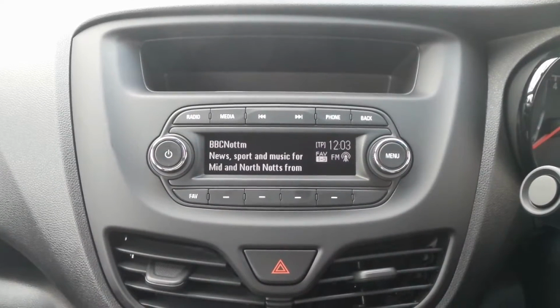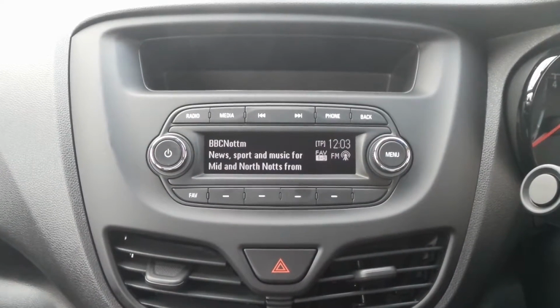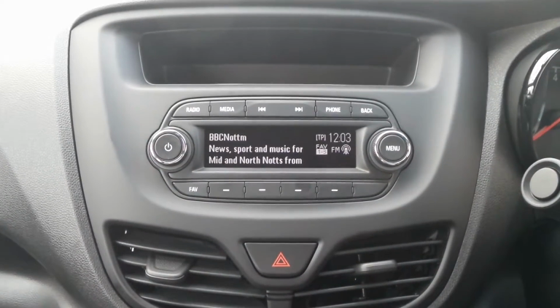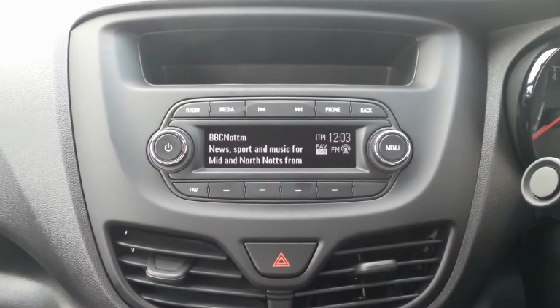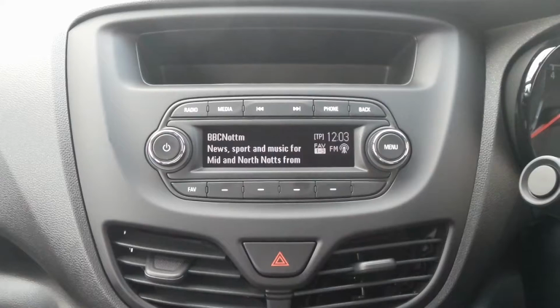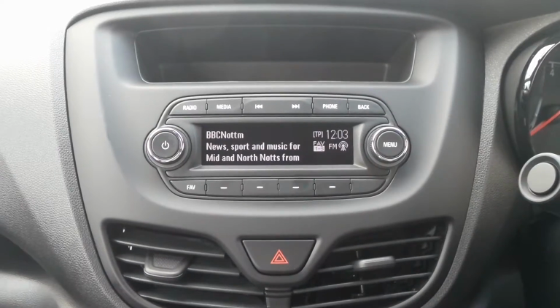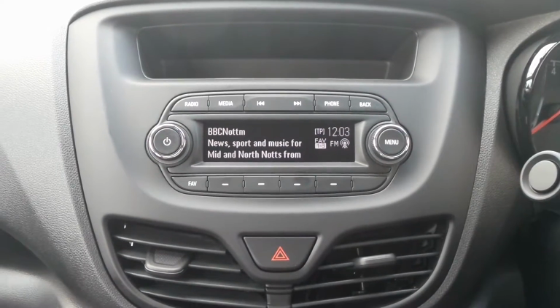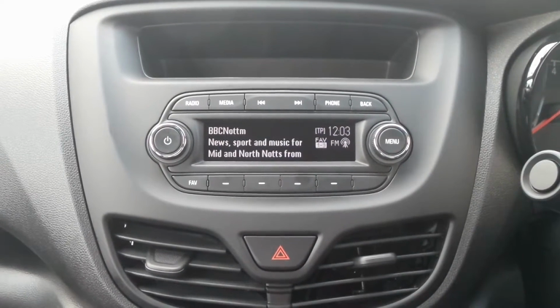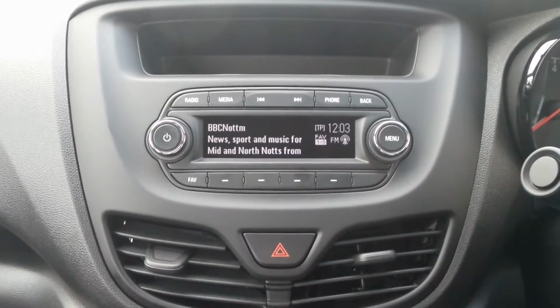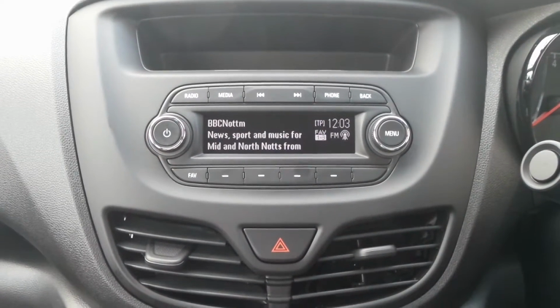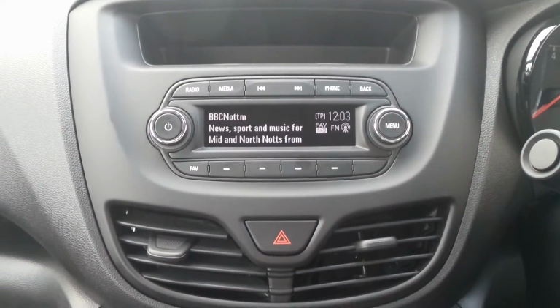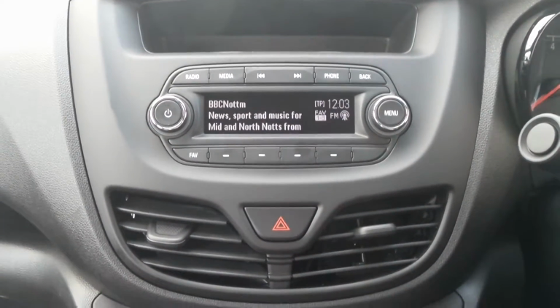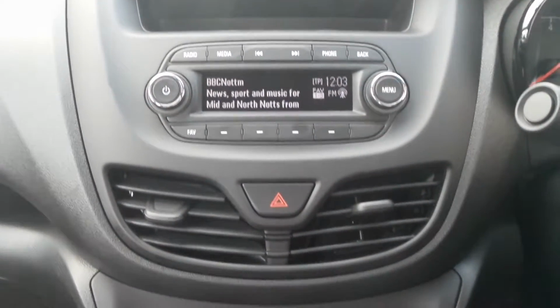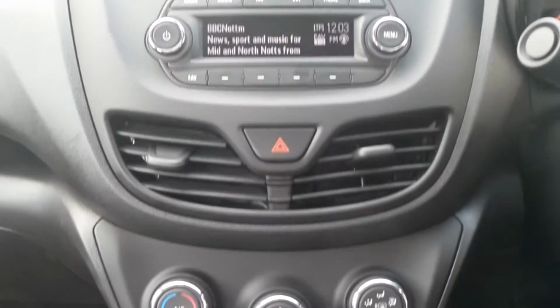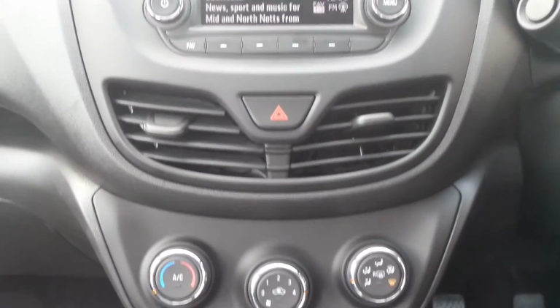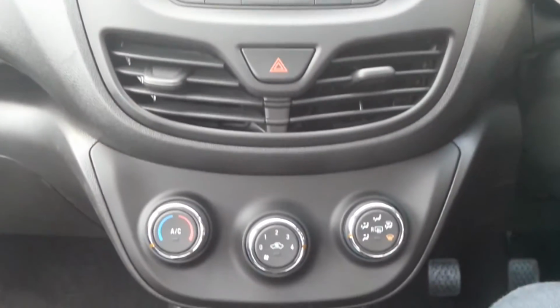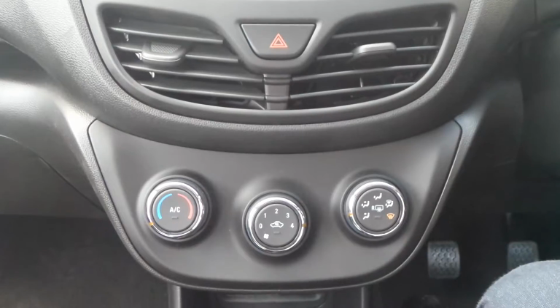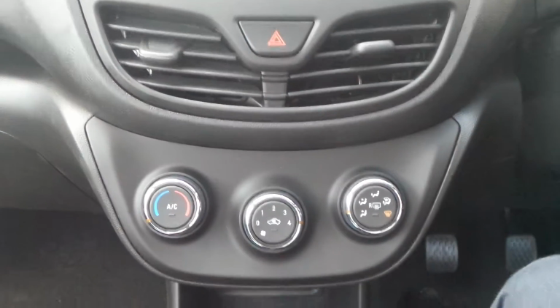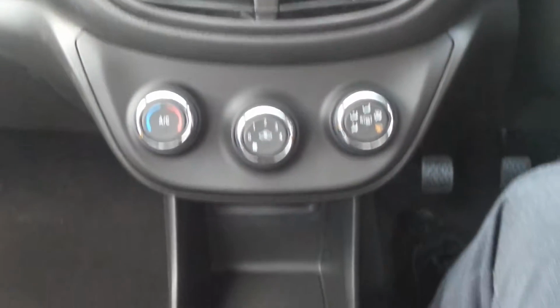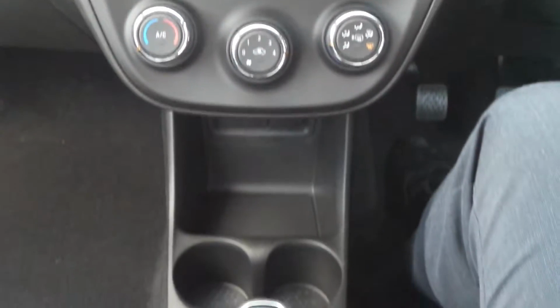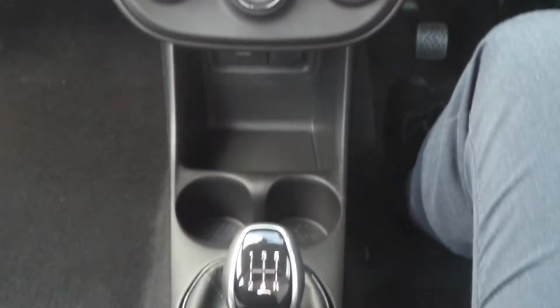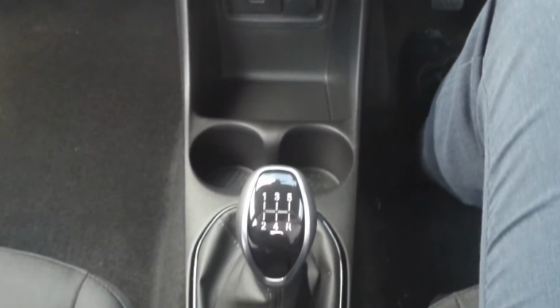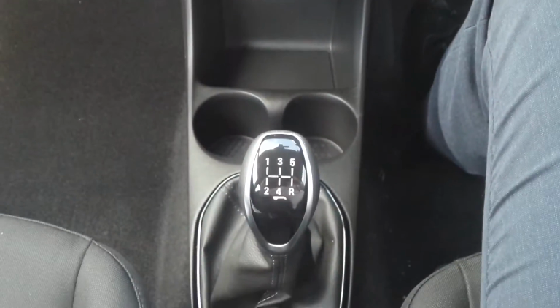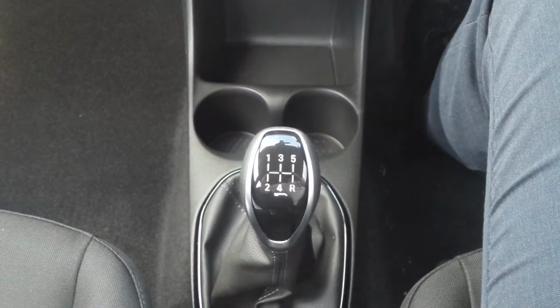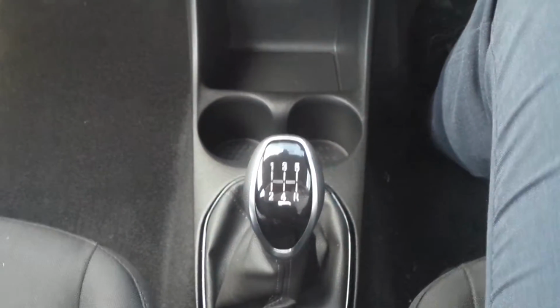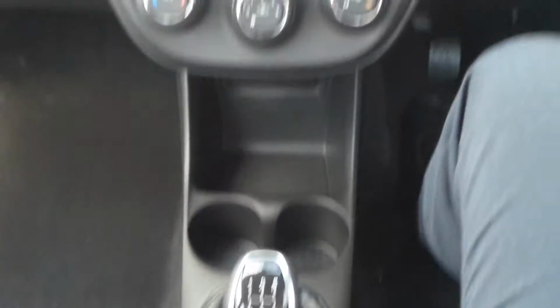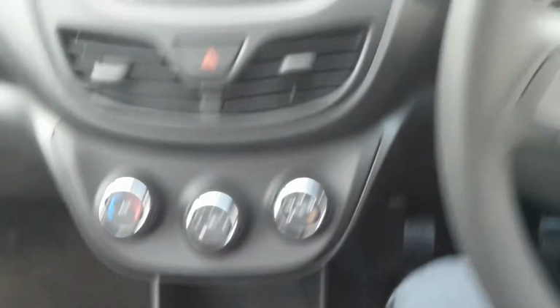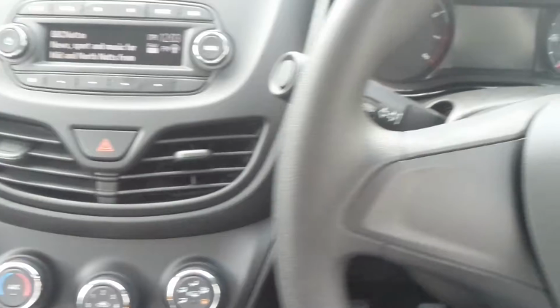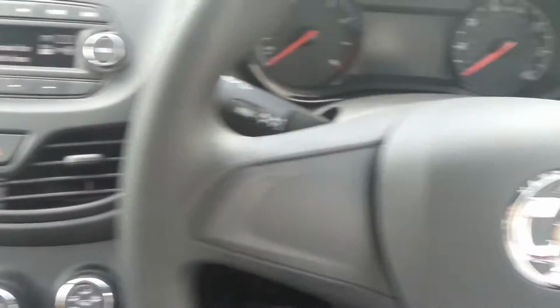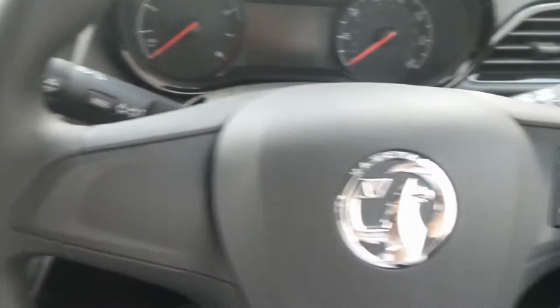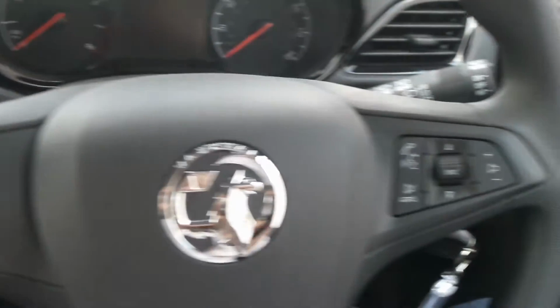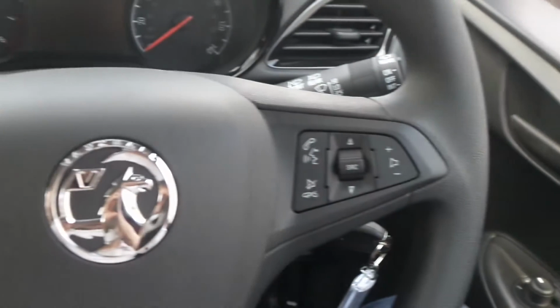Moving to the interior, there's Bluetooth connectivity as well as an AM and FM stereo with USB input. It also has air conditioning, a 5 speed manual gearbox and on the steering wheel are controls for the audio system.